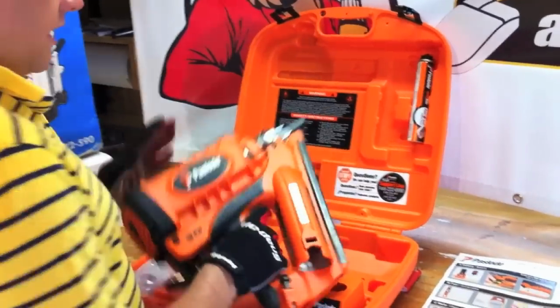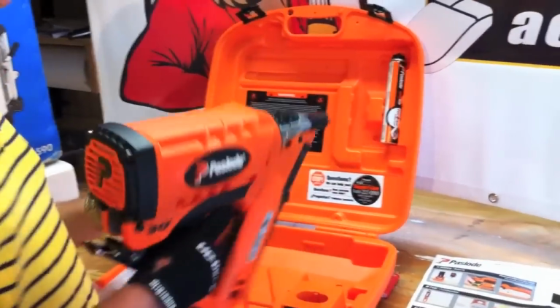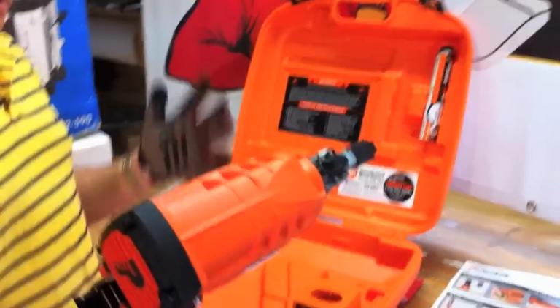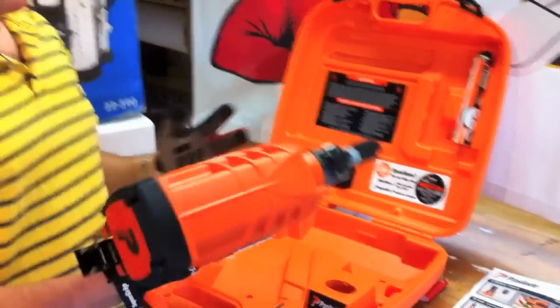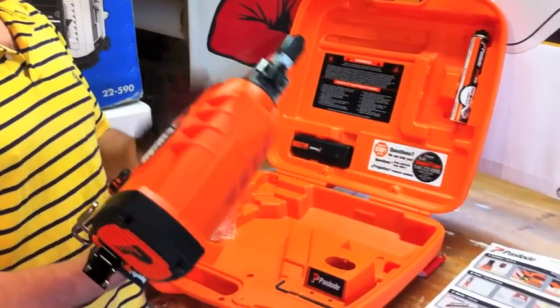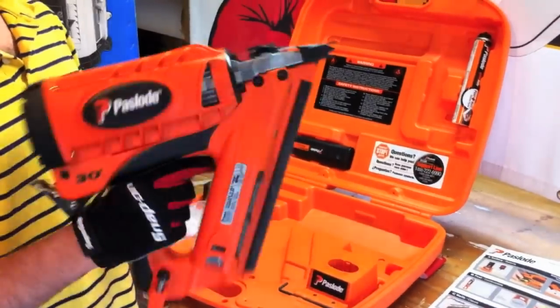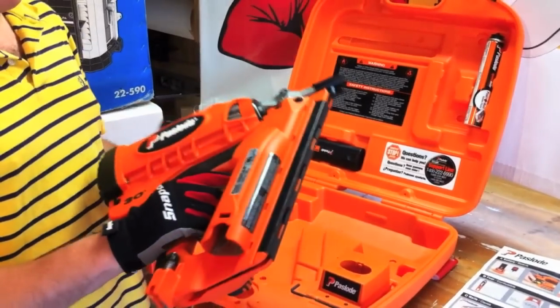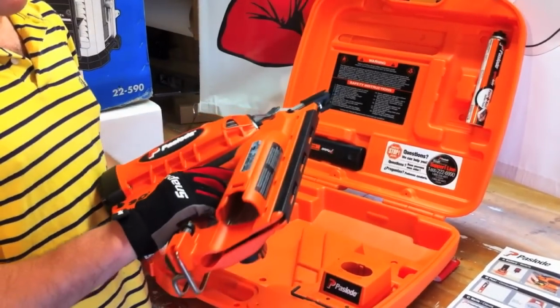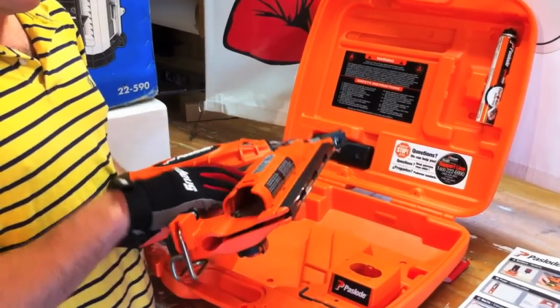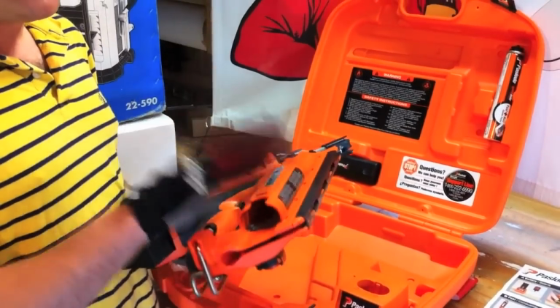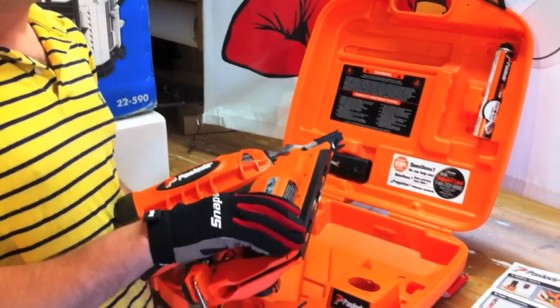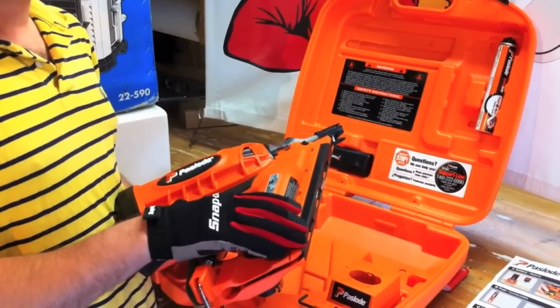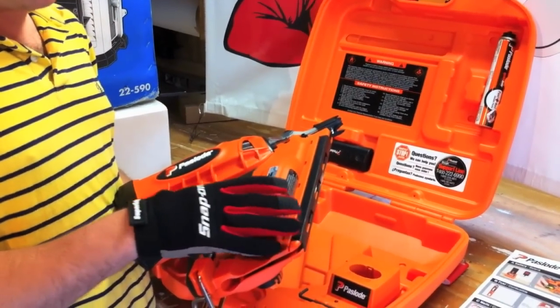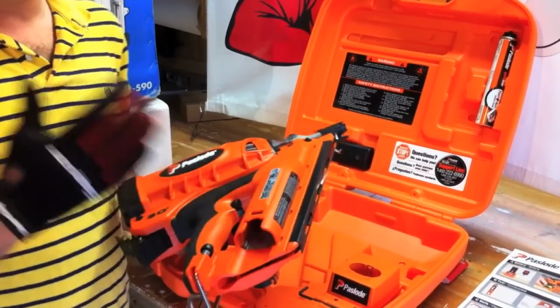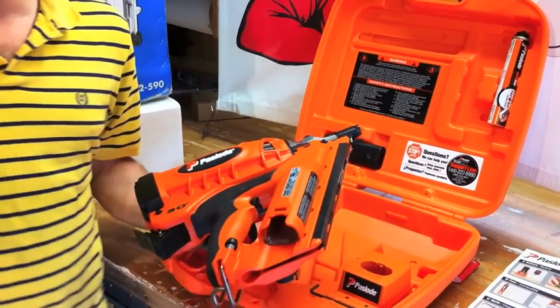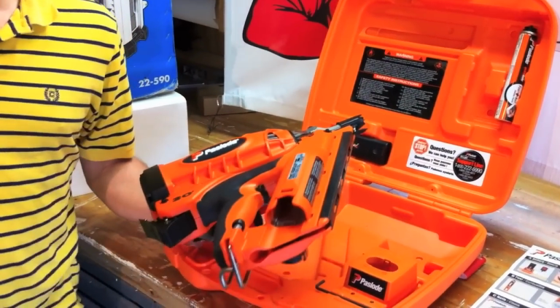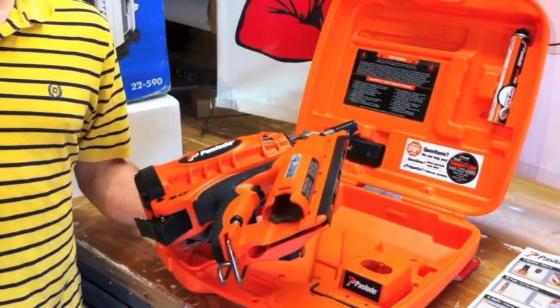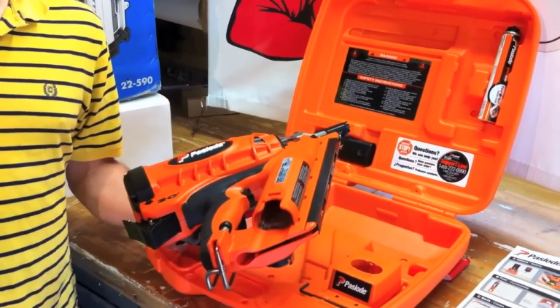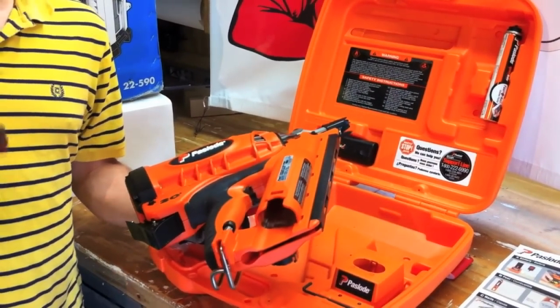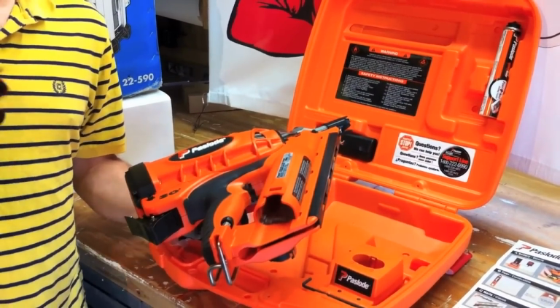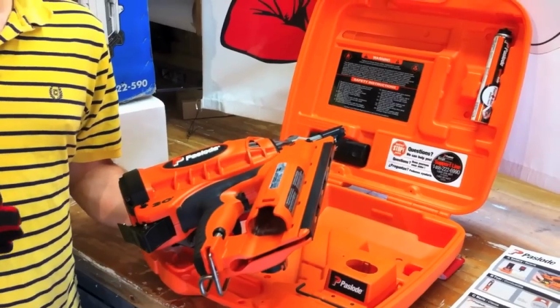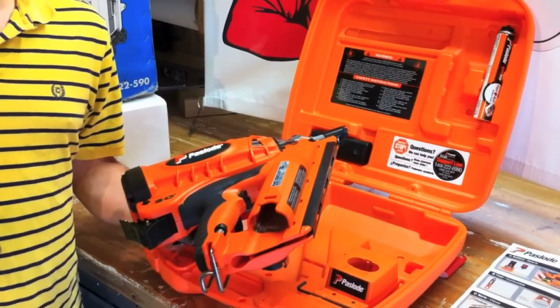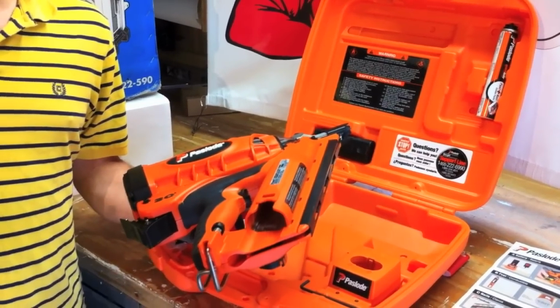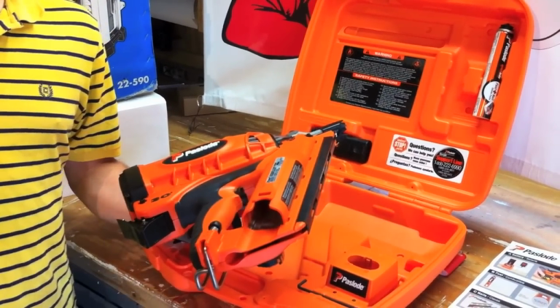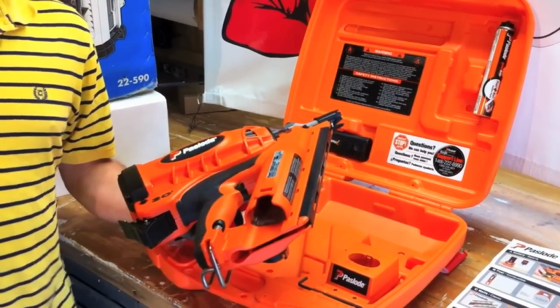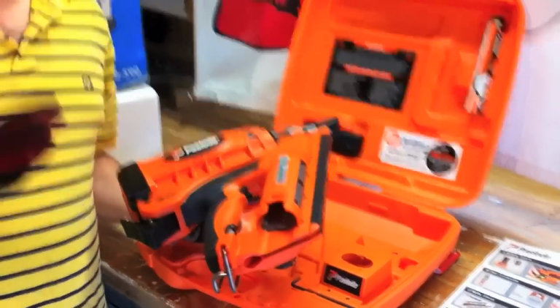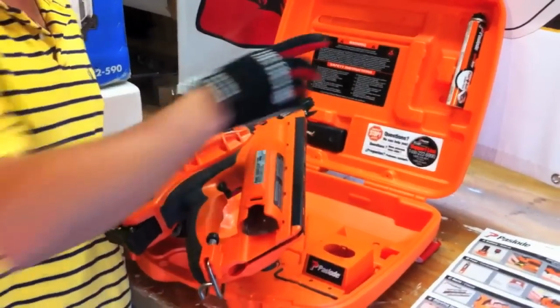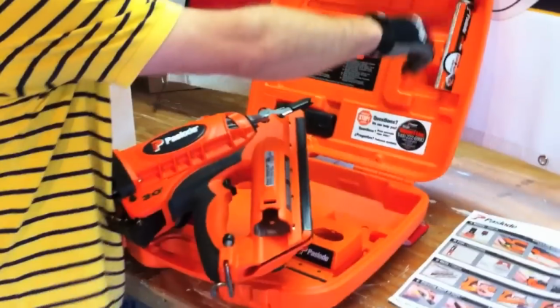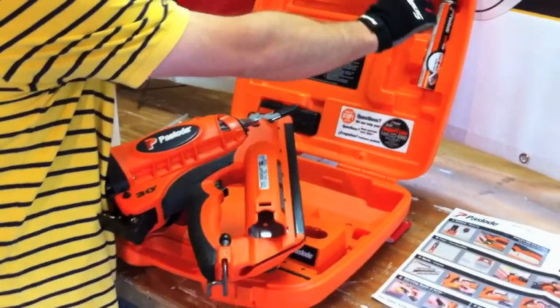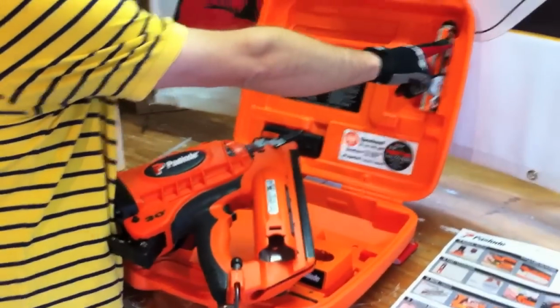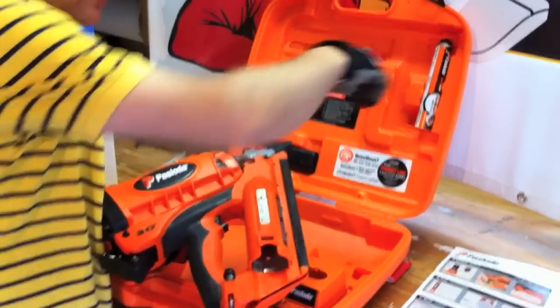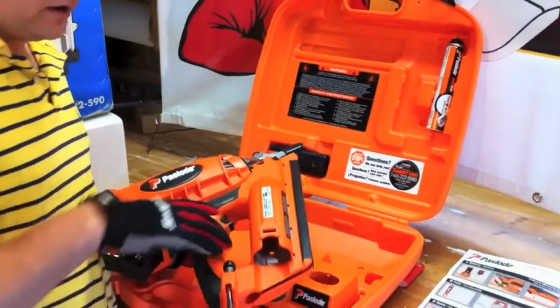Going over the tool, it's nice and lightweight, weighing about 7.5 pounds with the battery. Battery charge time takes about two hours. You're going to get about 4,000 nails off the battery charge and 1,100 to 1,300 nails on the fuel cell.